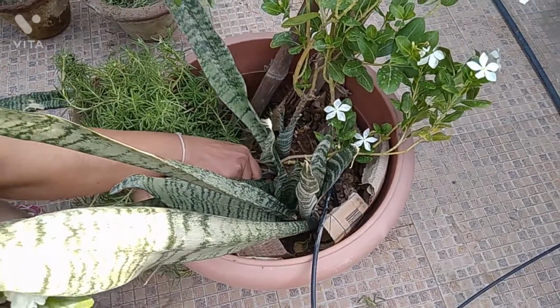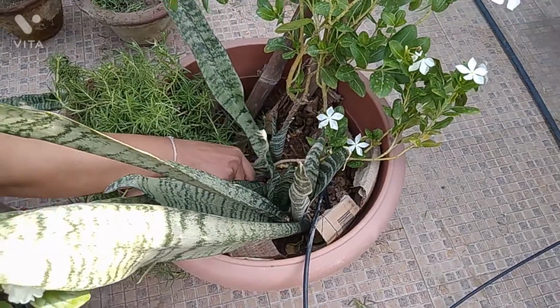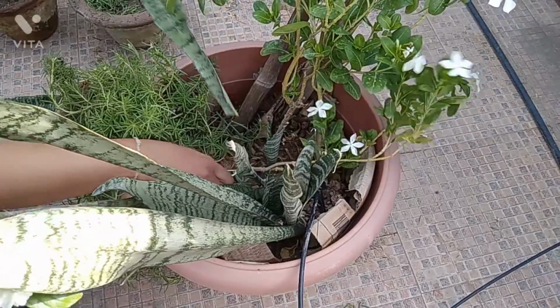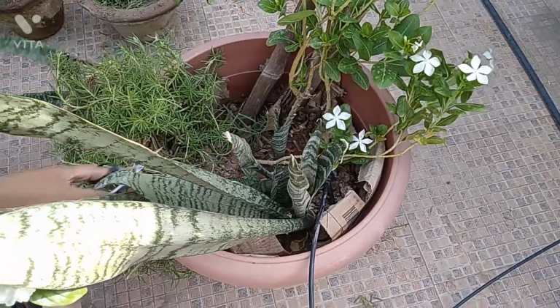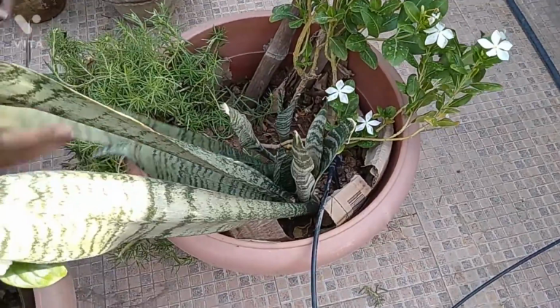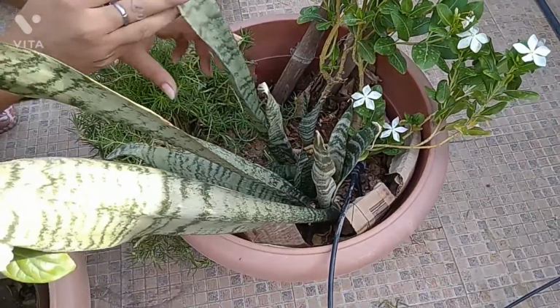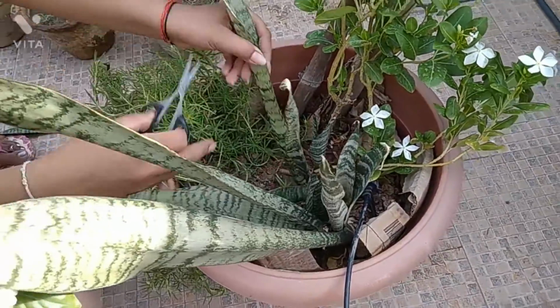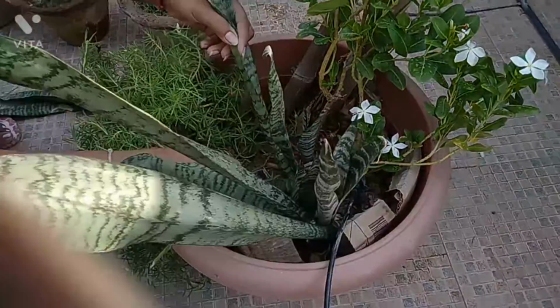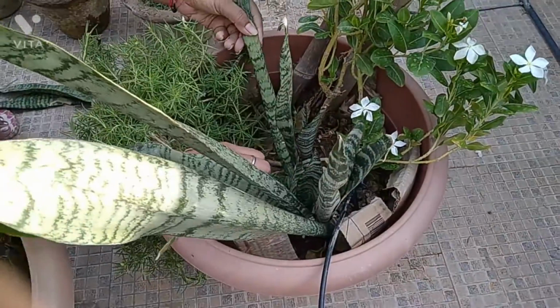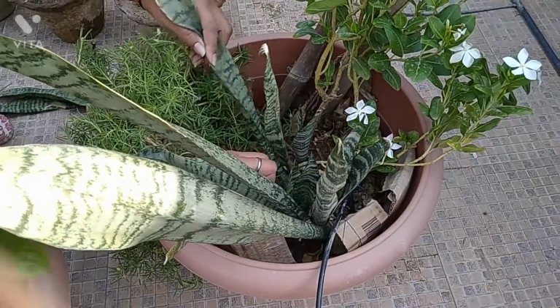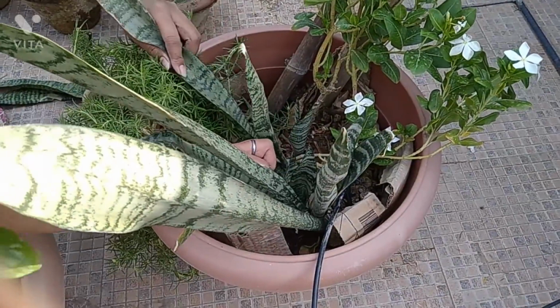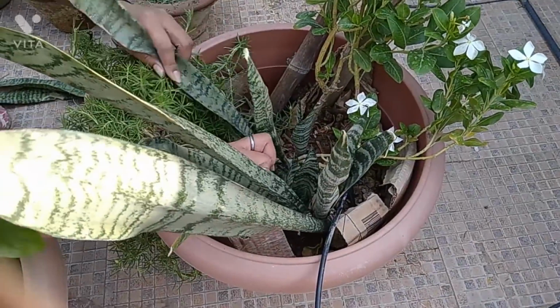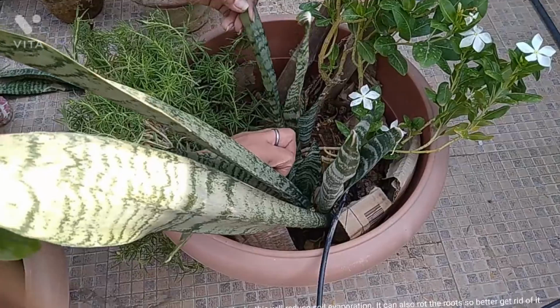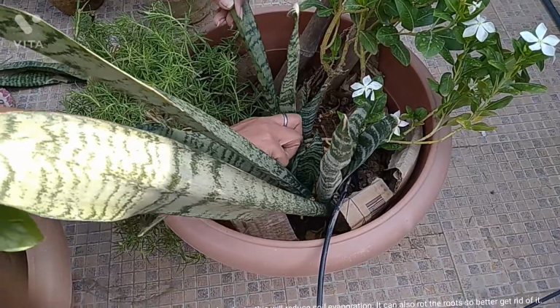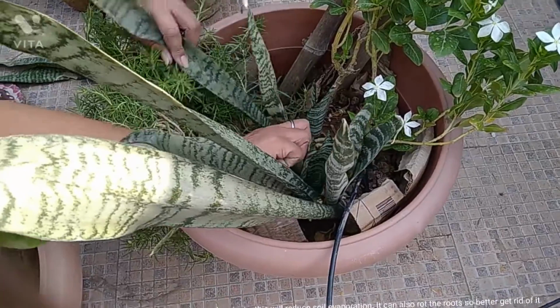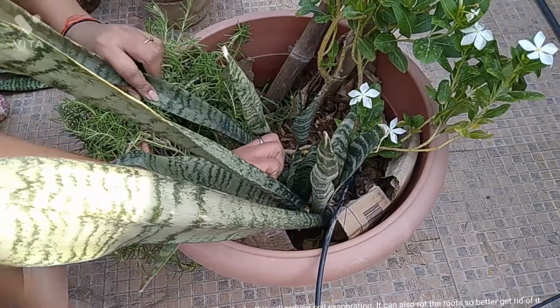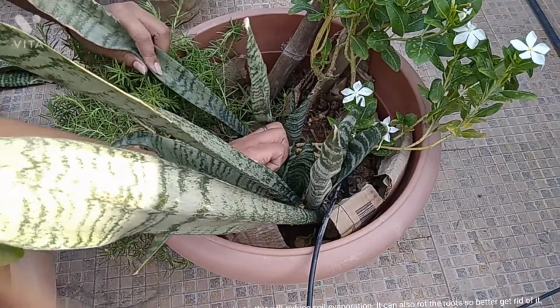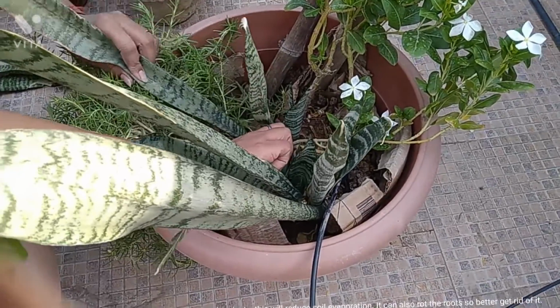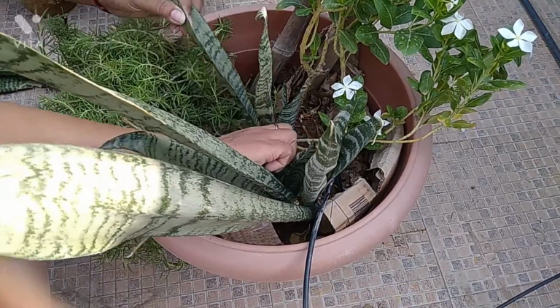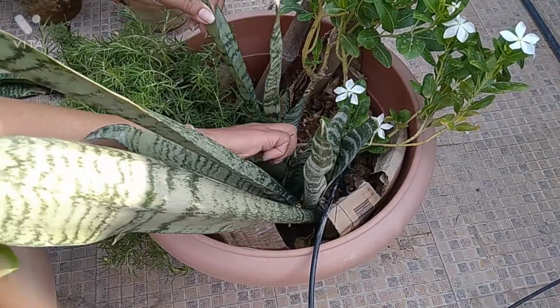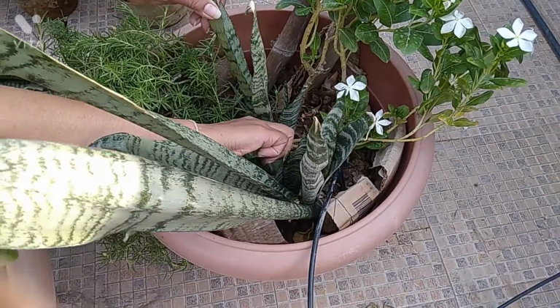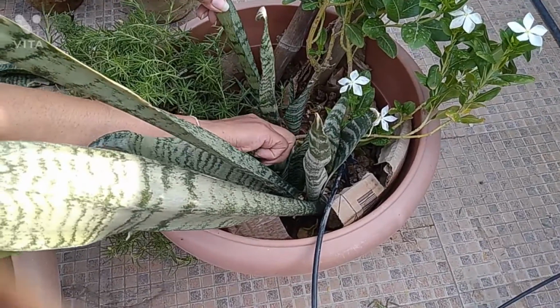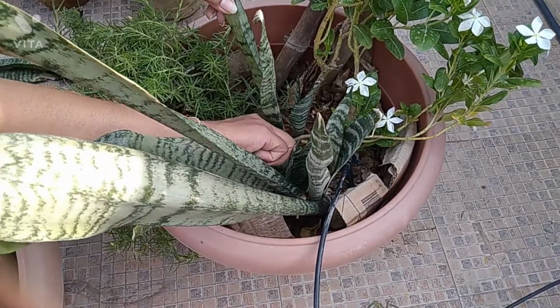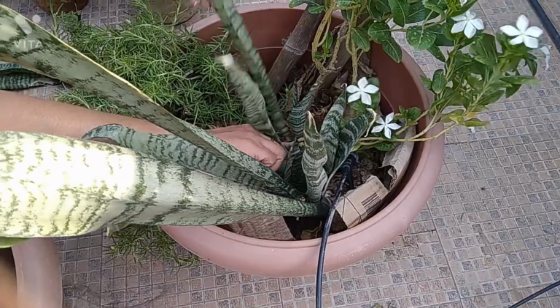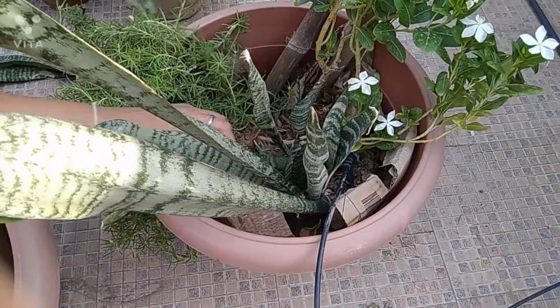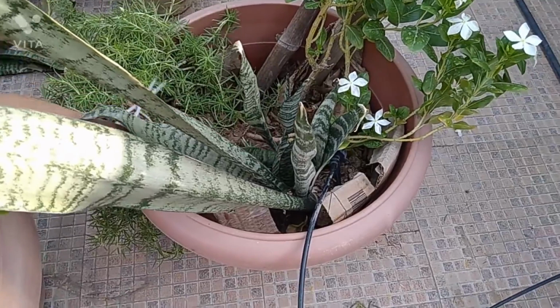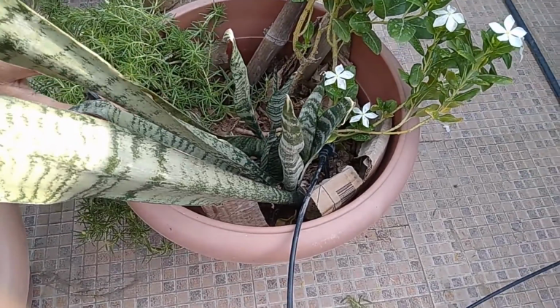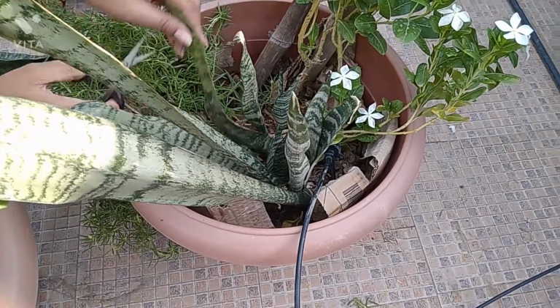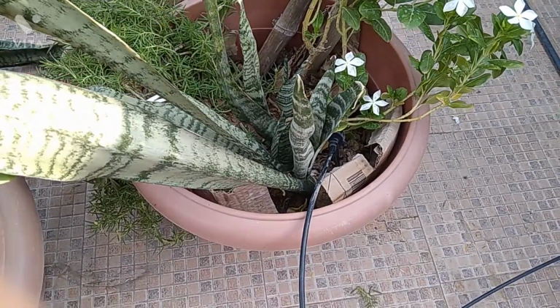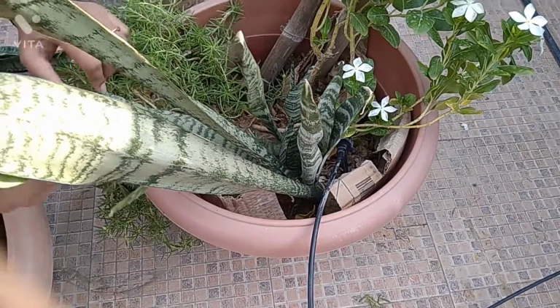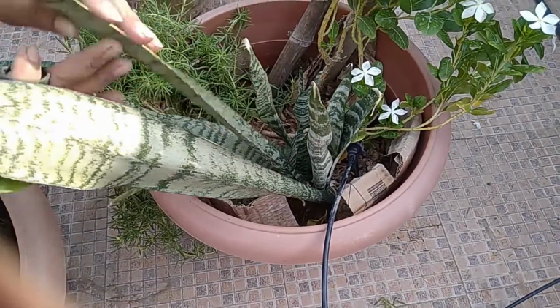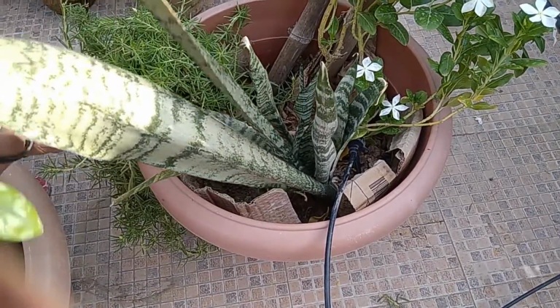Better watch it before trimming your plants. Rainwater is best for your plants as it has a lower pH than tap water. It has nitrates to help your plants get more oxygen and keep them happy and healthy.